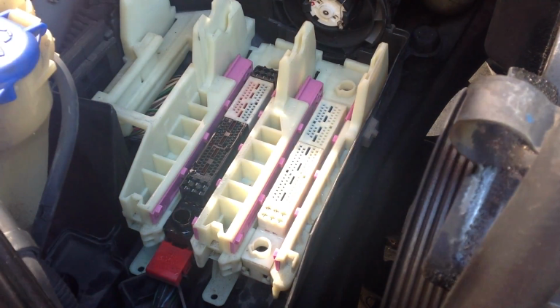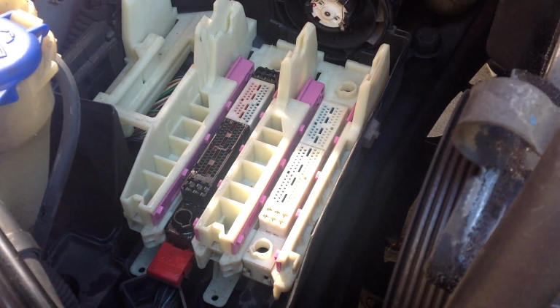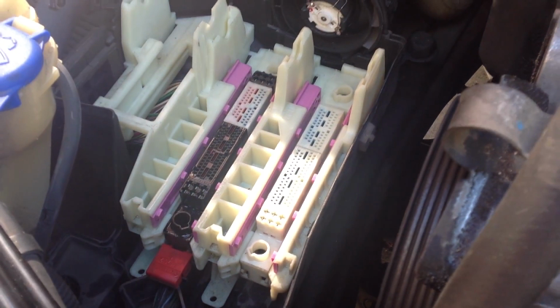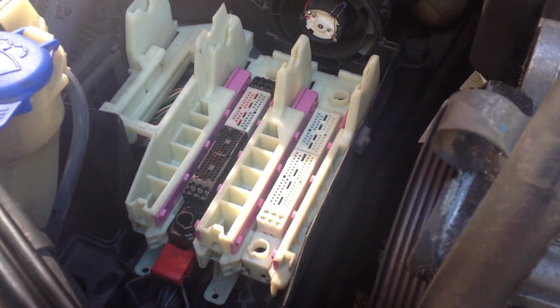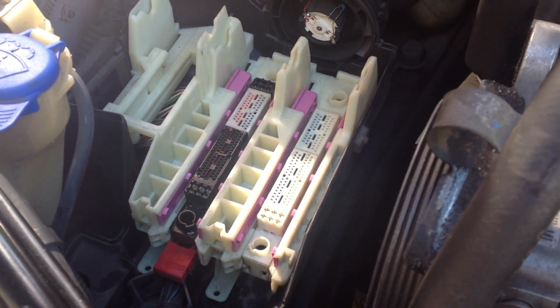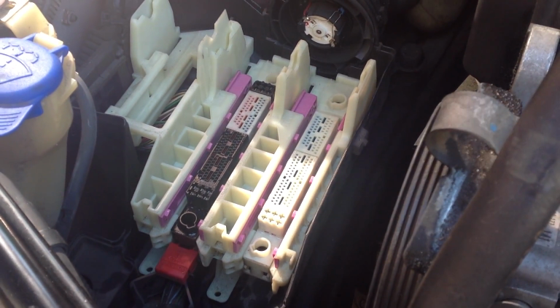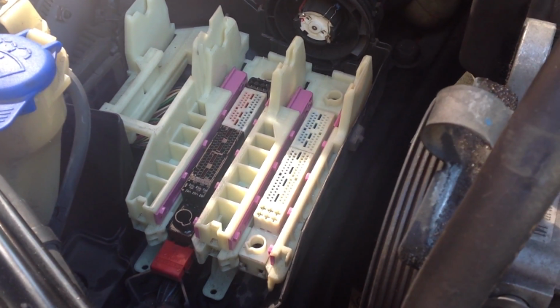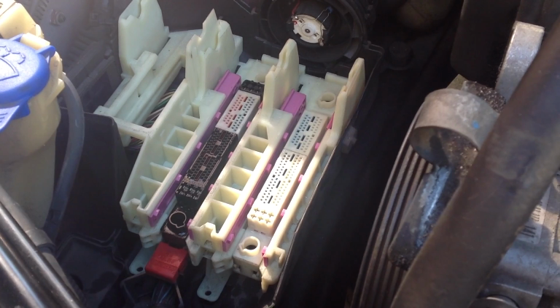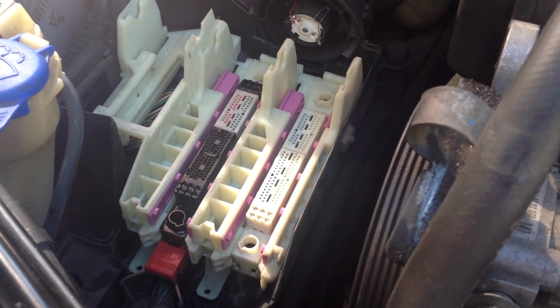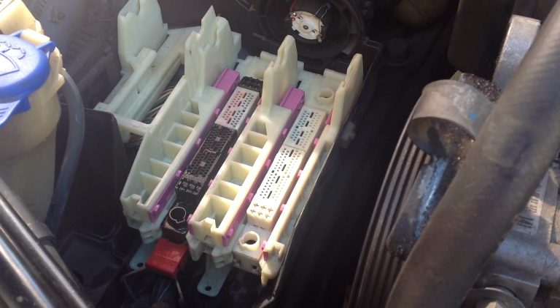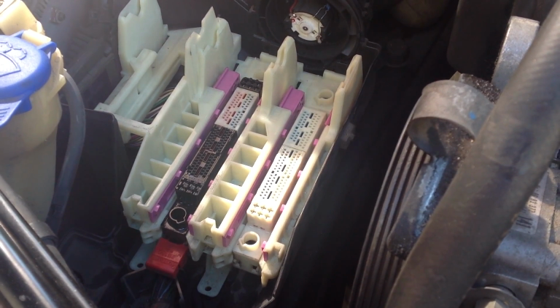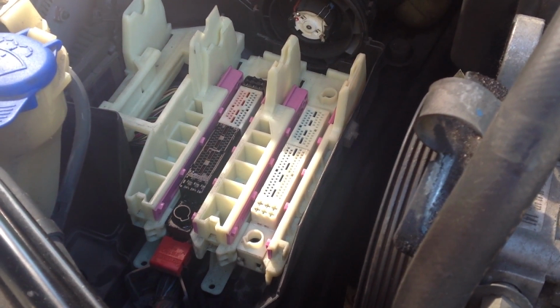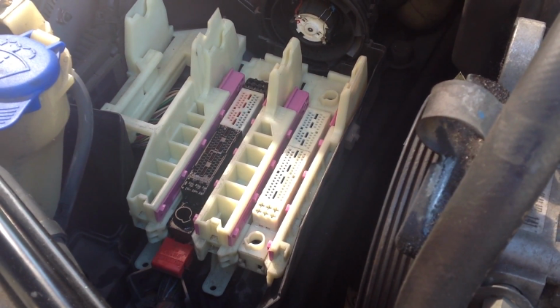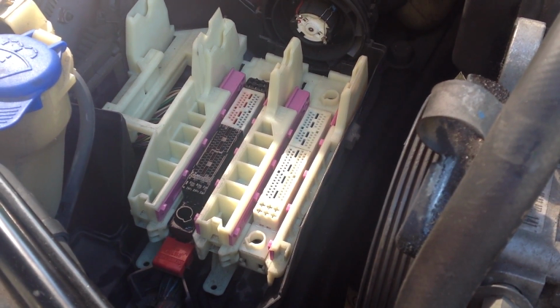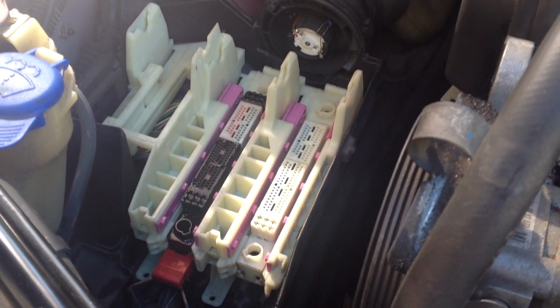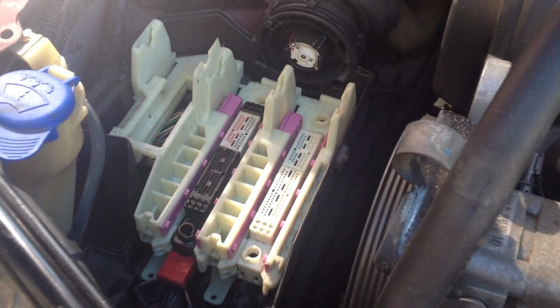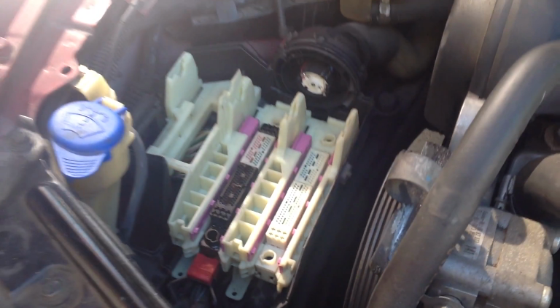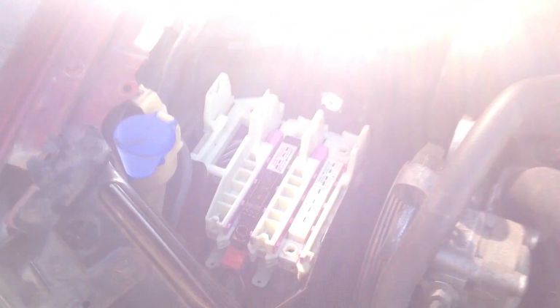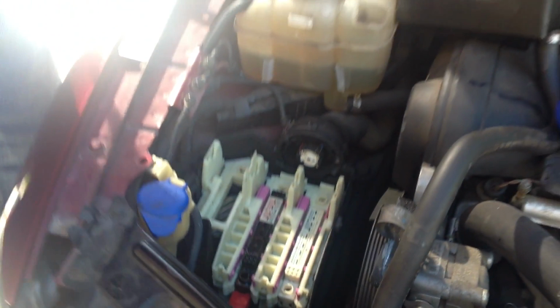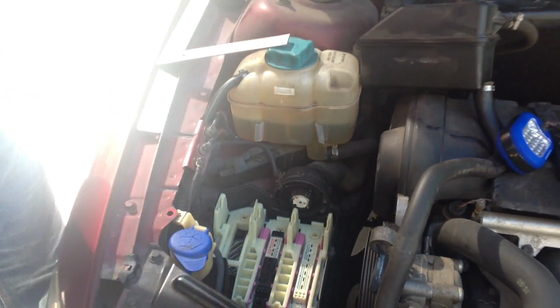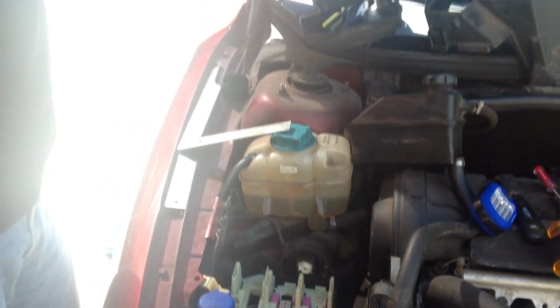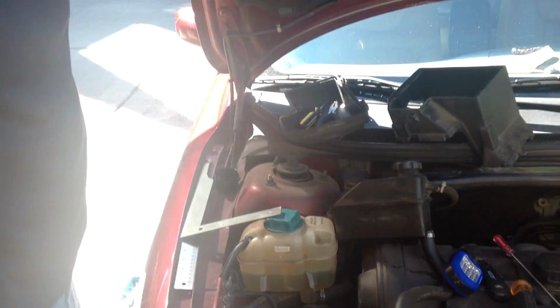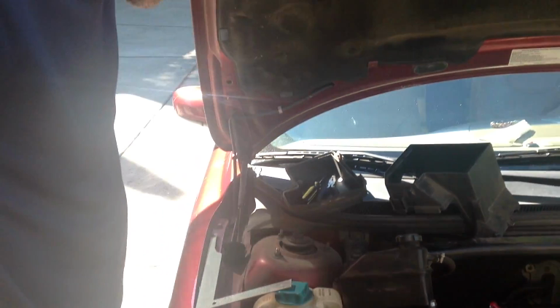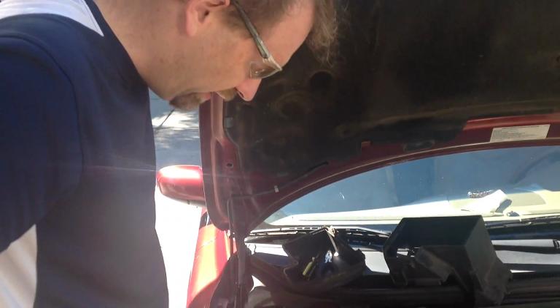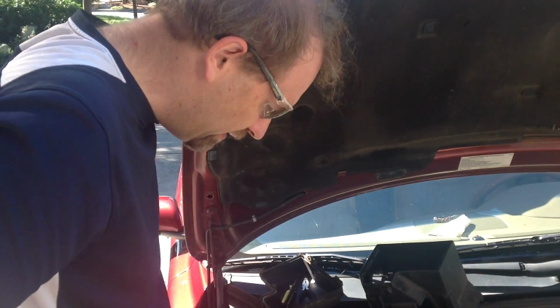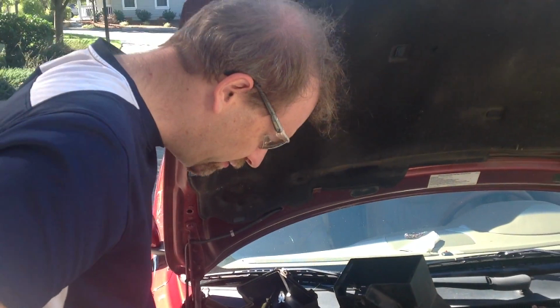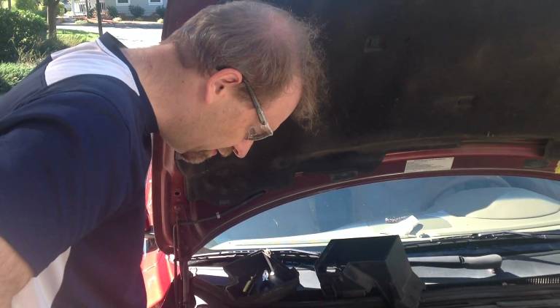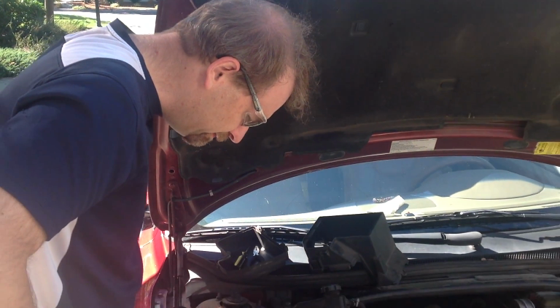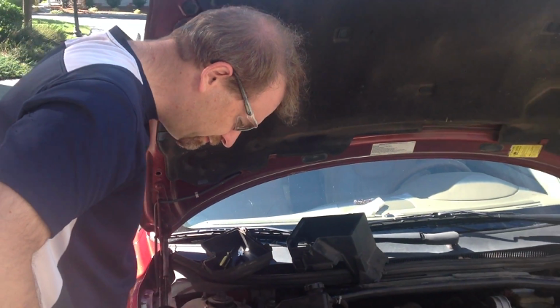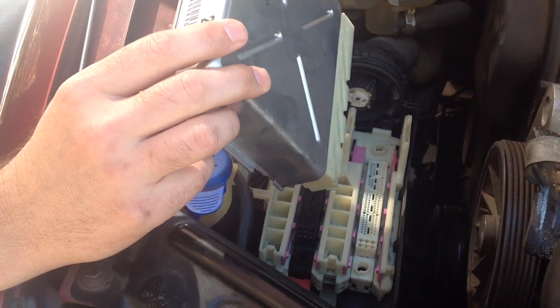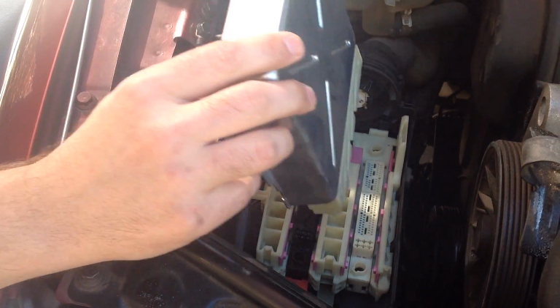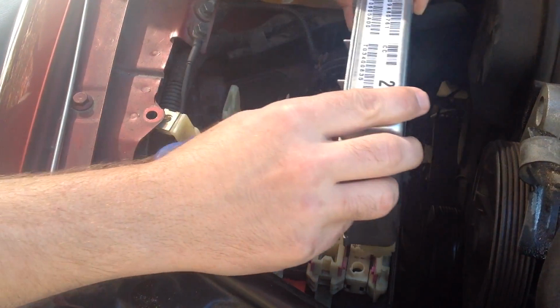Now I'm going to let it go for a couple minutes and let that solvent work. We got the 5% solution that has a solvent in it and it's got a flushing action. It'll get rid of some of that corrosion. Now we're going to put these back.